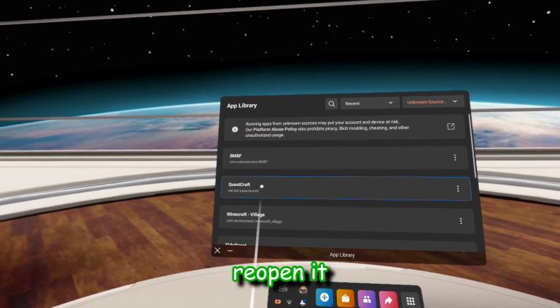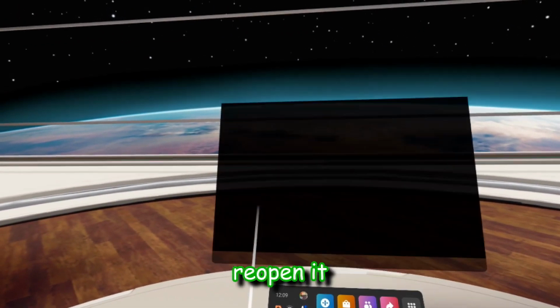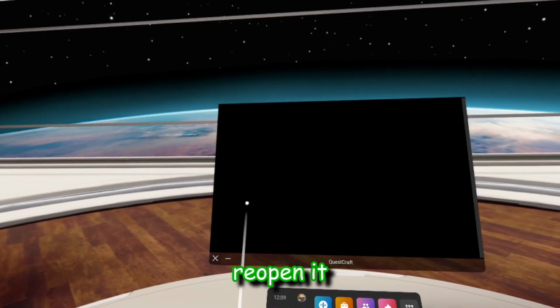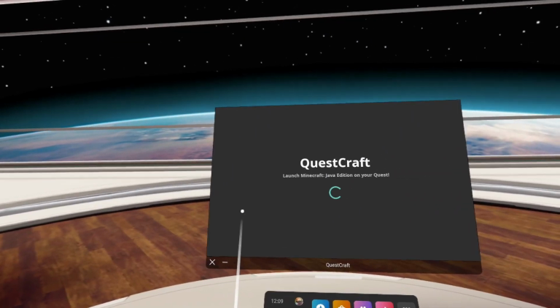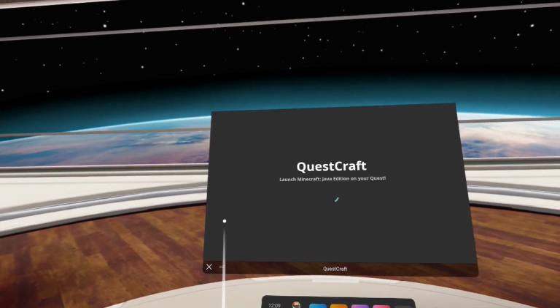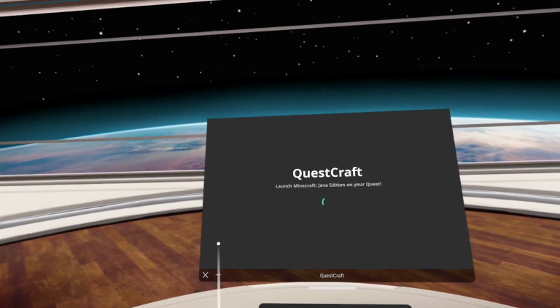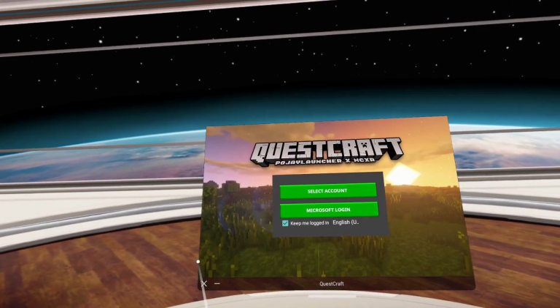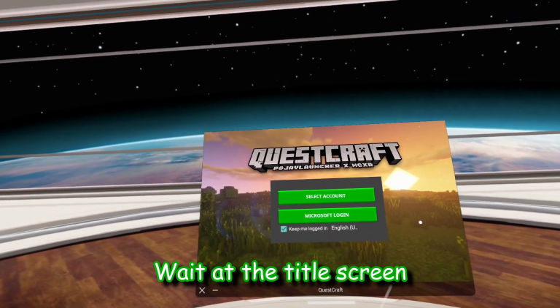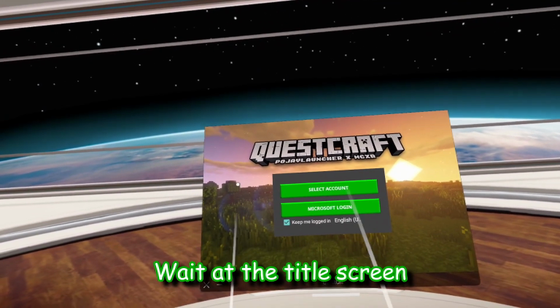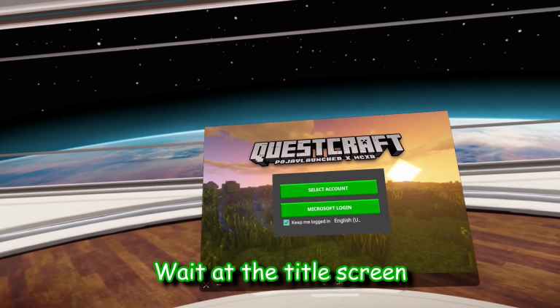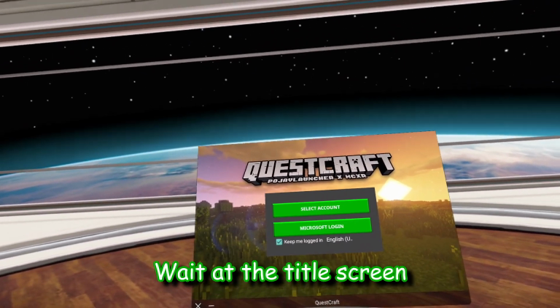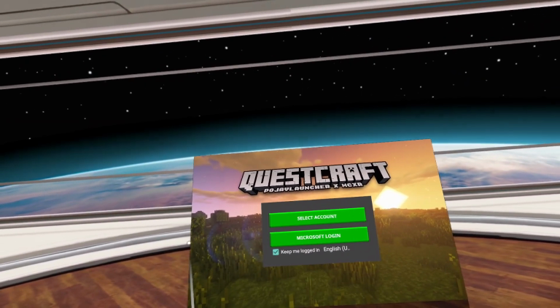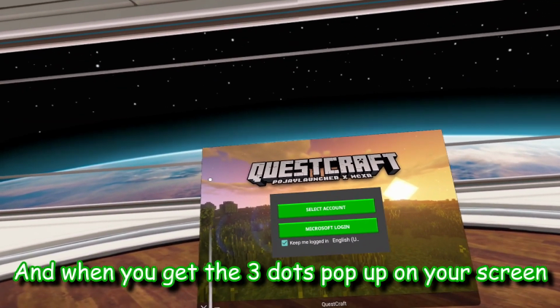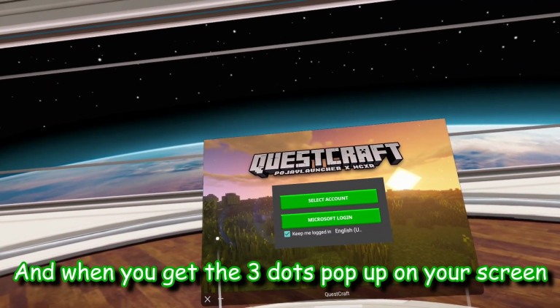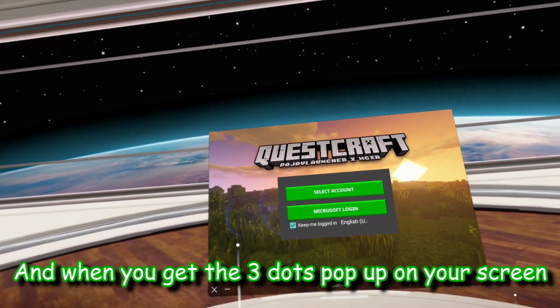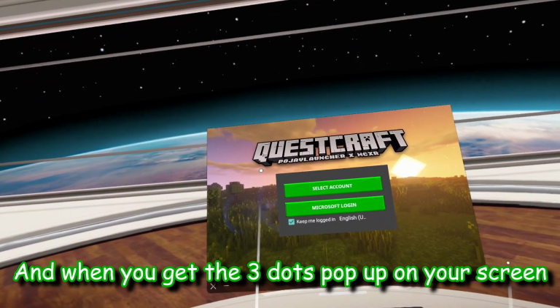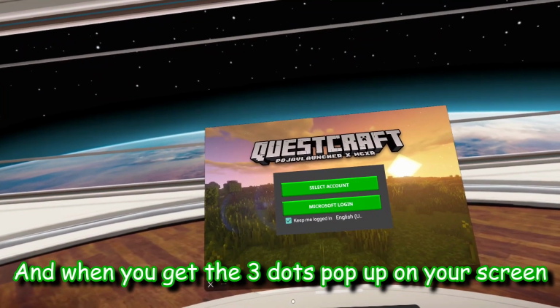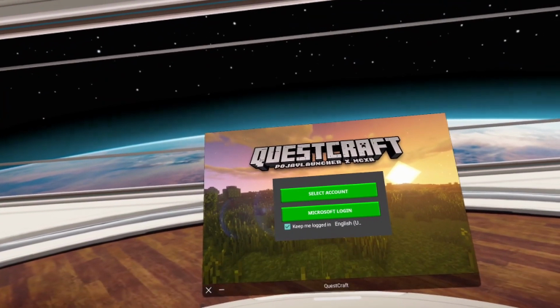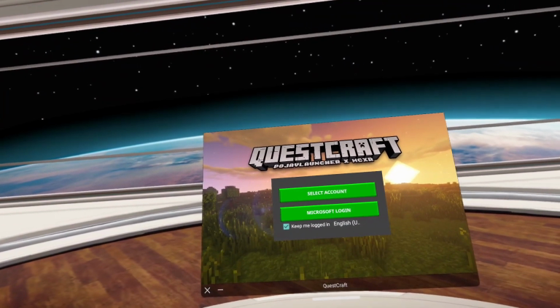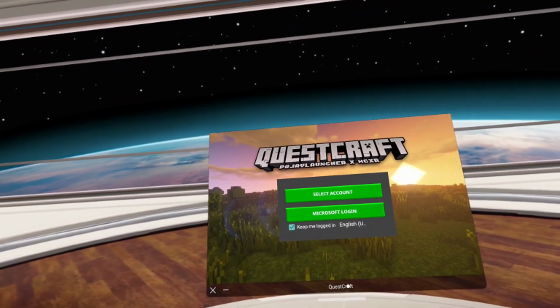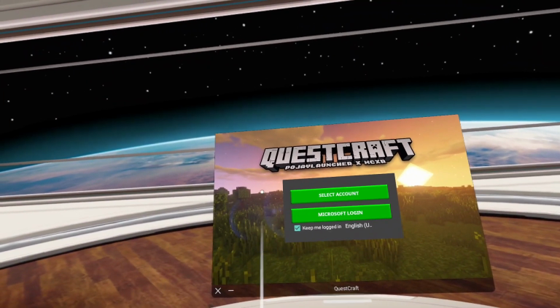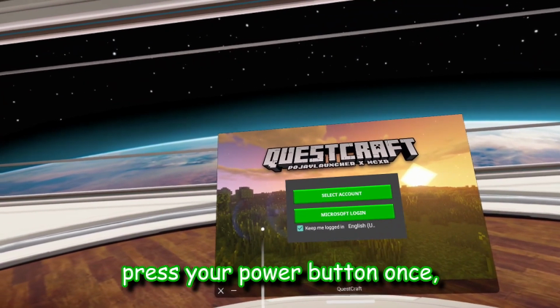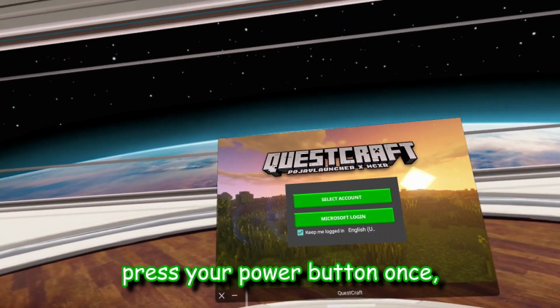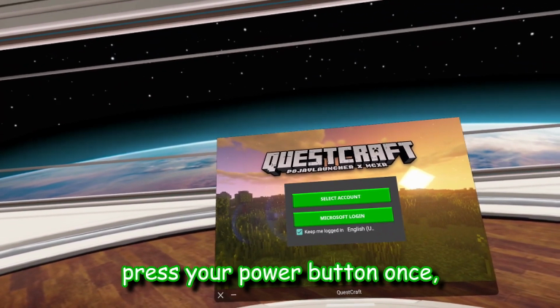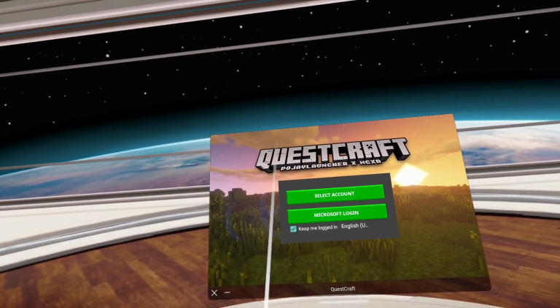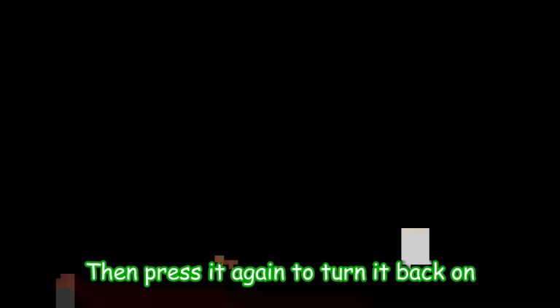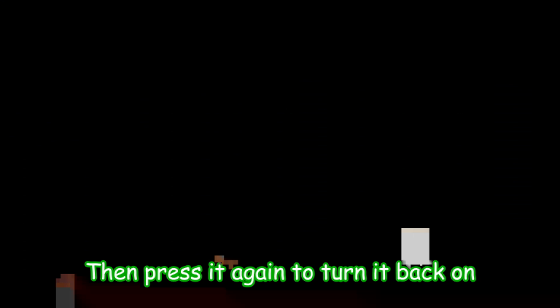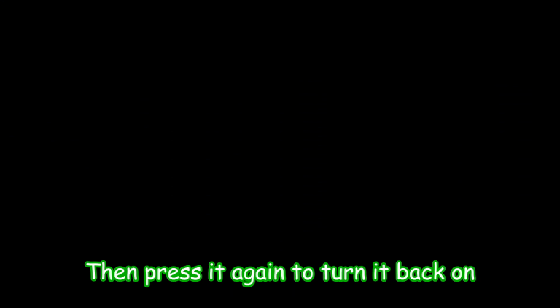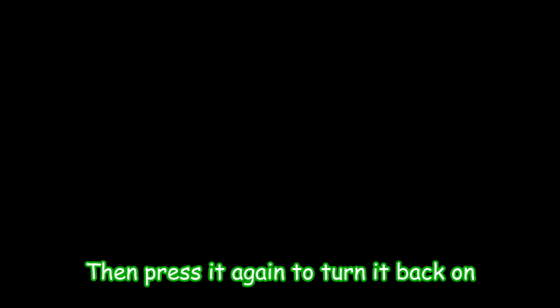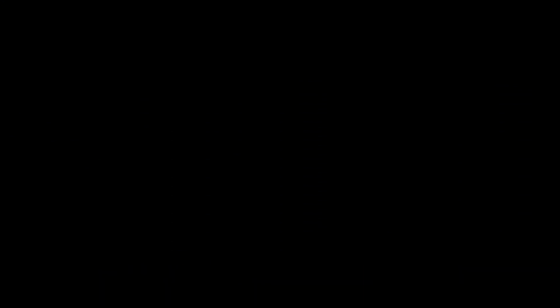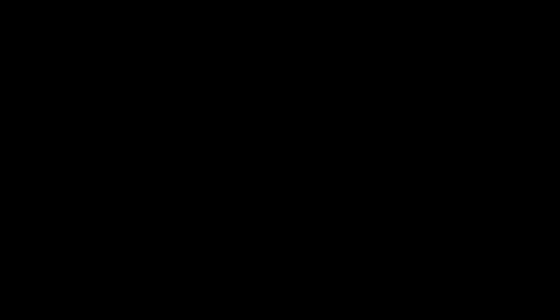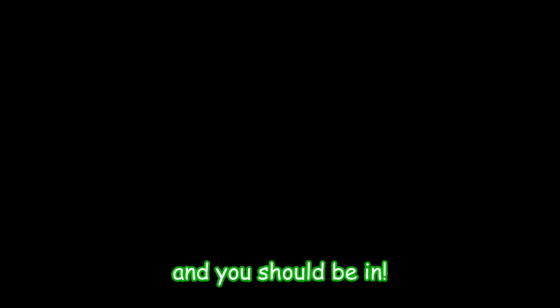Reopen it. Wait to the title screen, and when you get the three dots pop up on your screen, press your power button once, then press it again to turn it back on and you should be in.